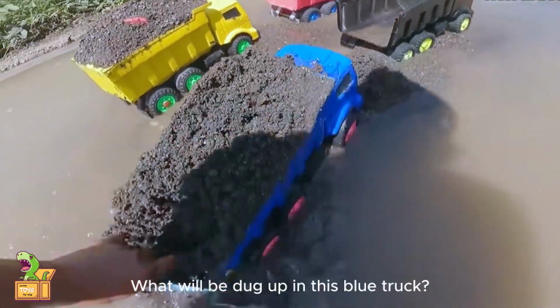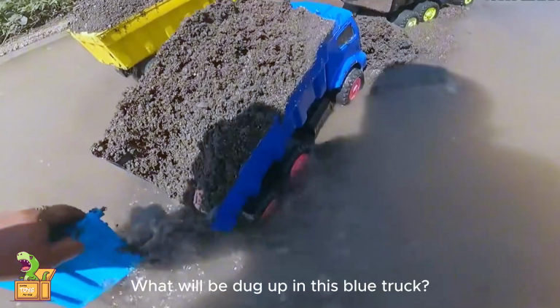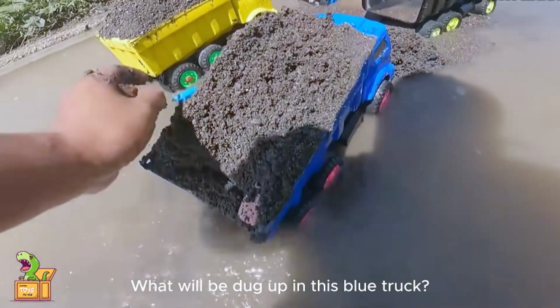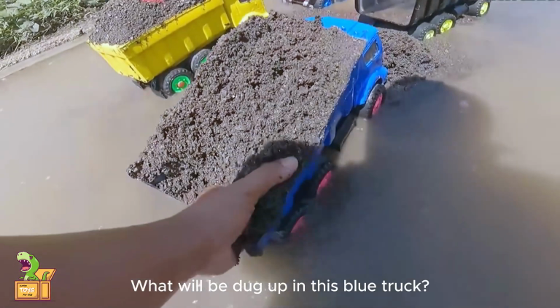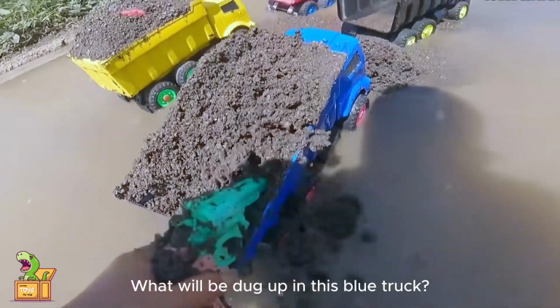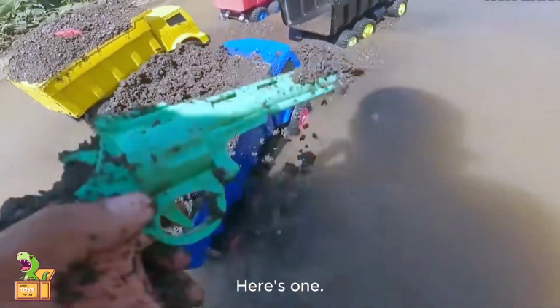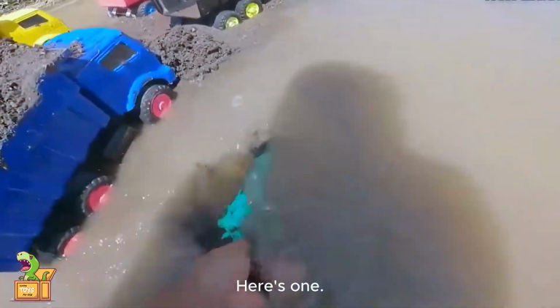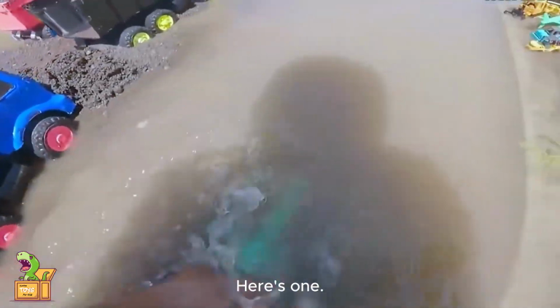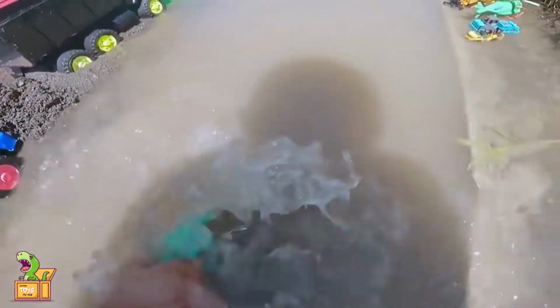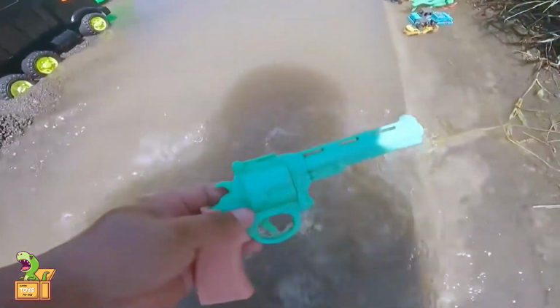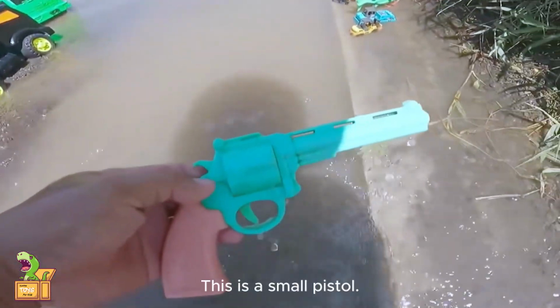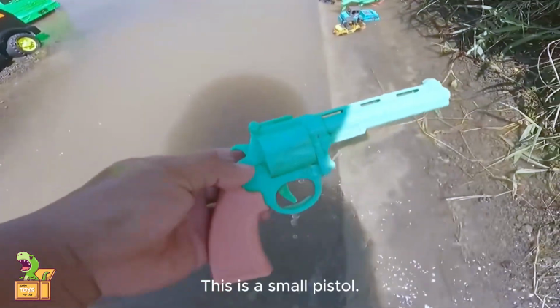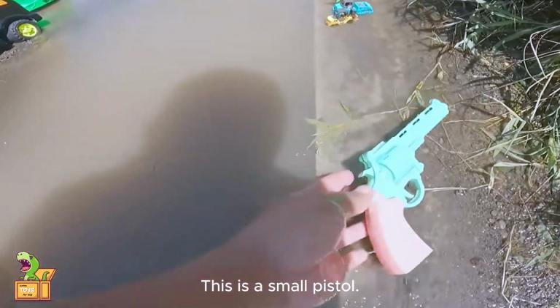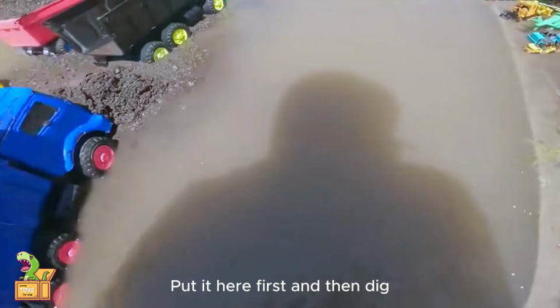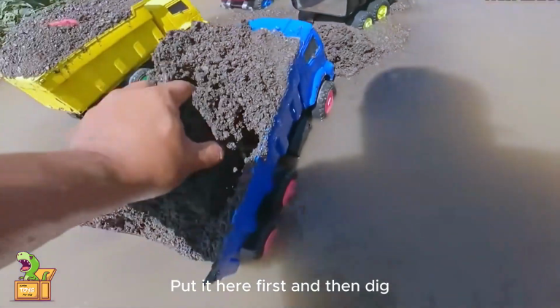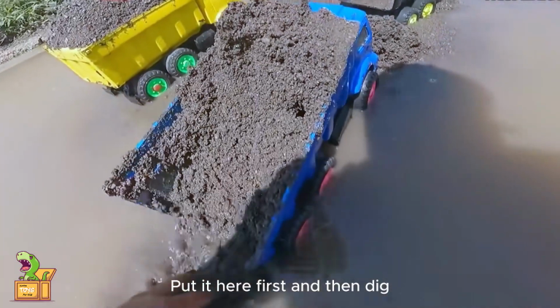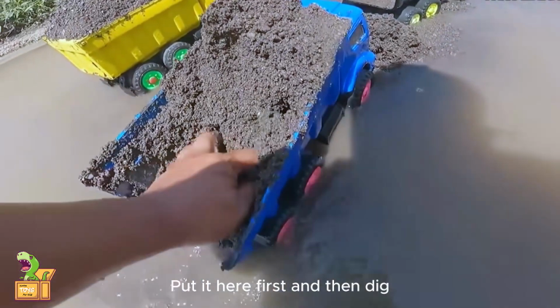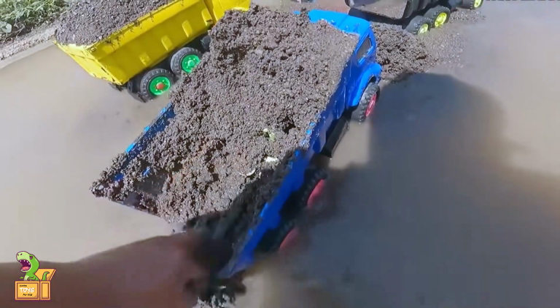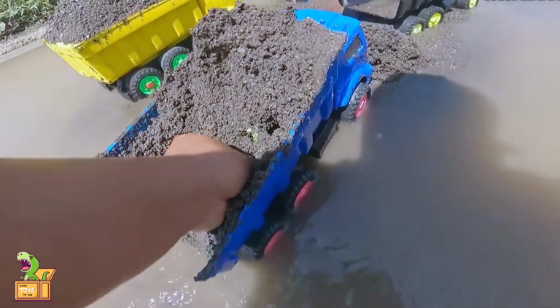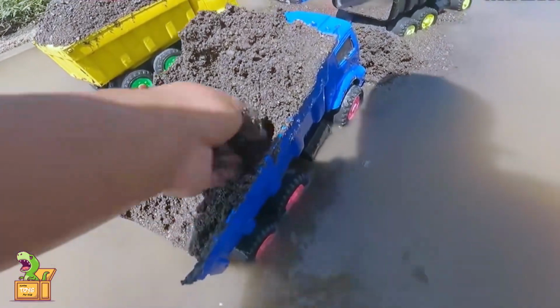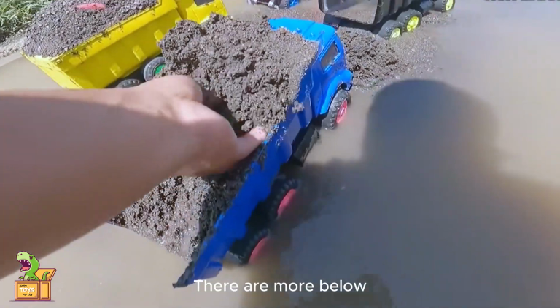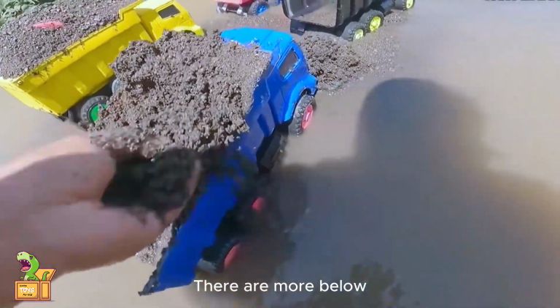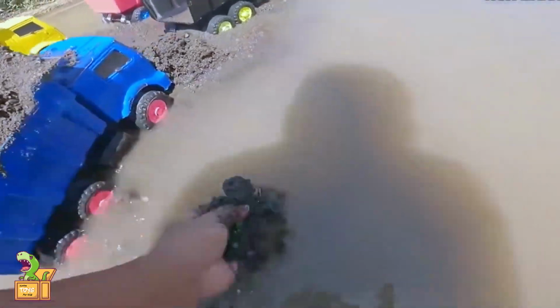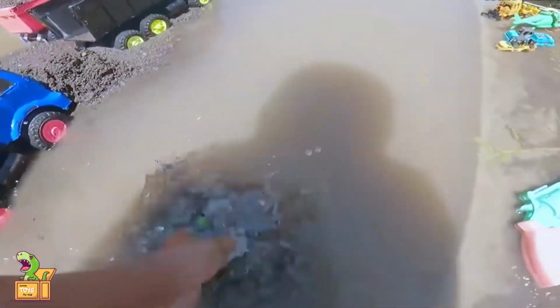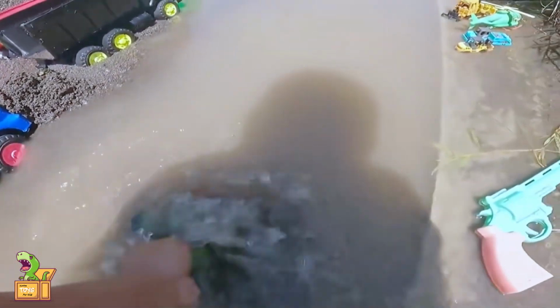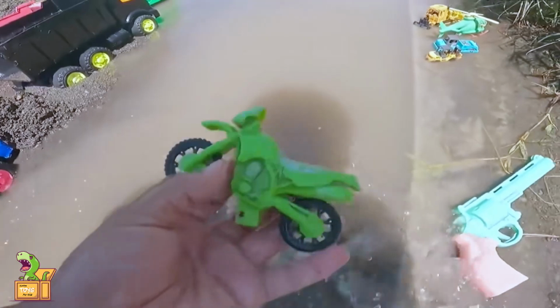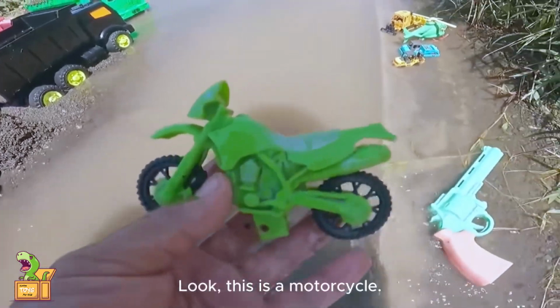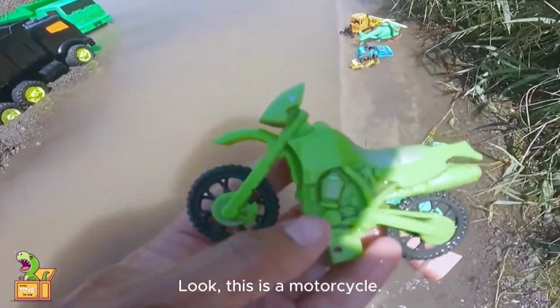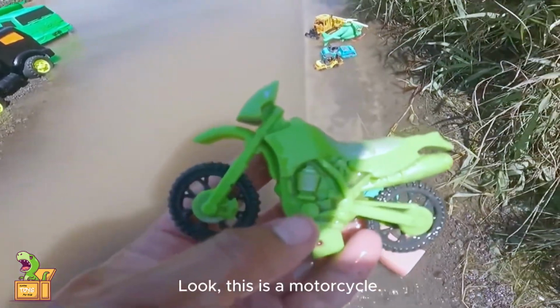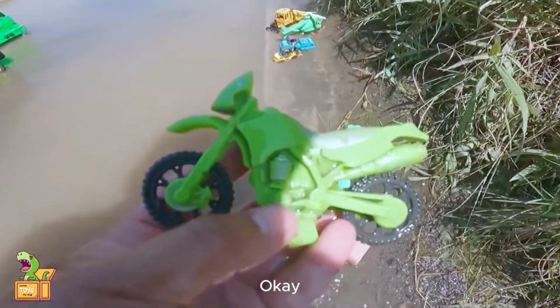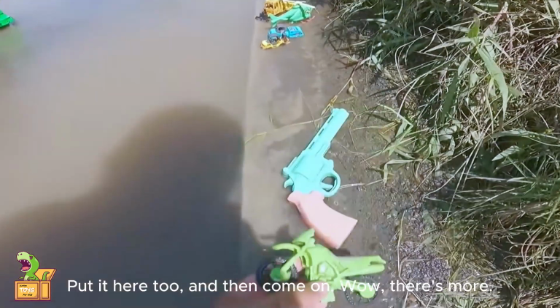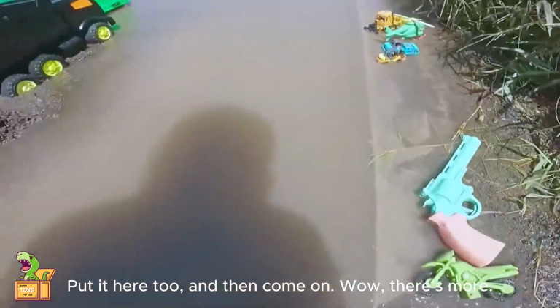Let's take a look again — one will be dug up in this blue truck. Here's one. This is a small pistol. Put it here first and then dig. There are more below. Look, this is a motorcycle. Put it here too.